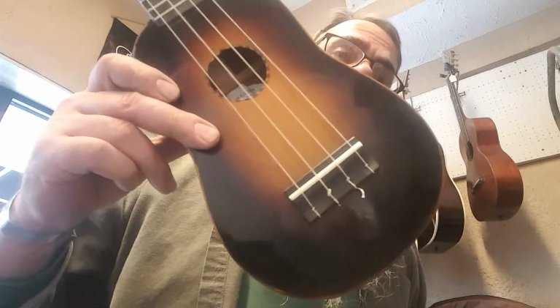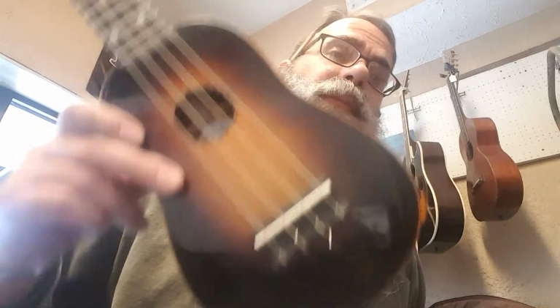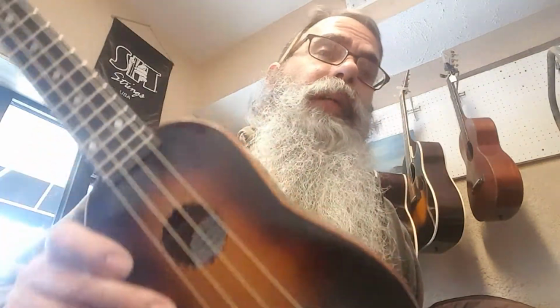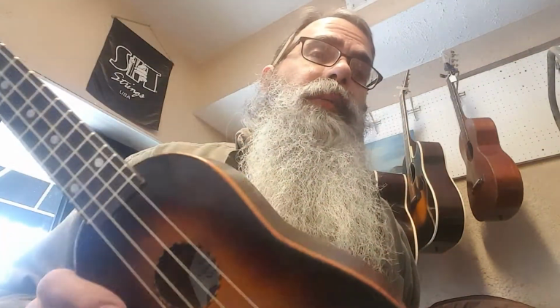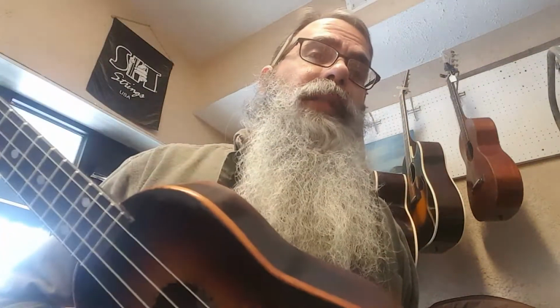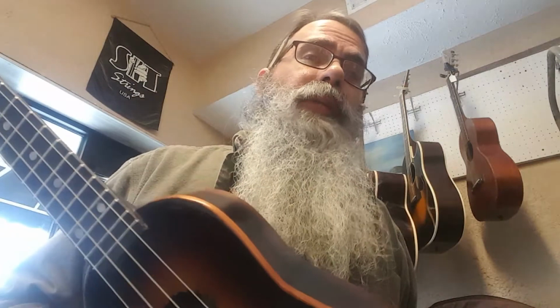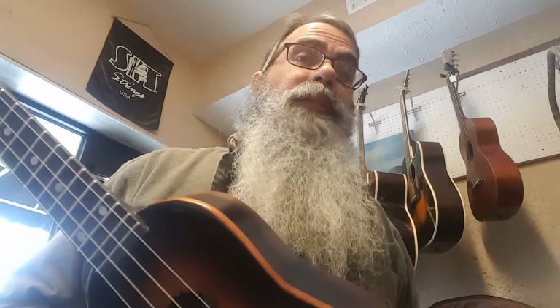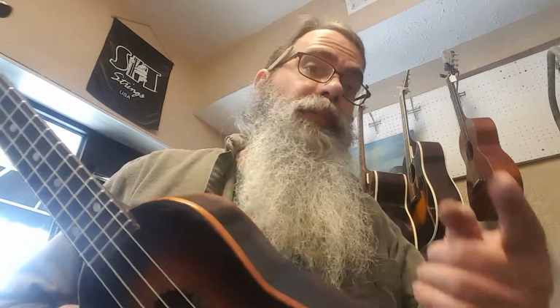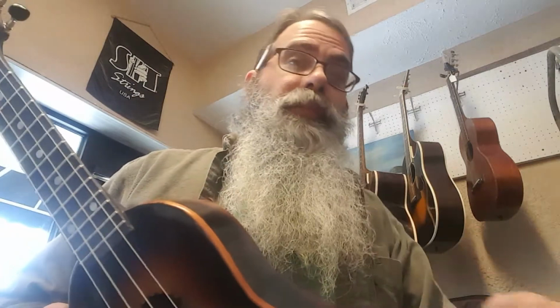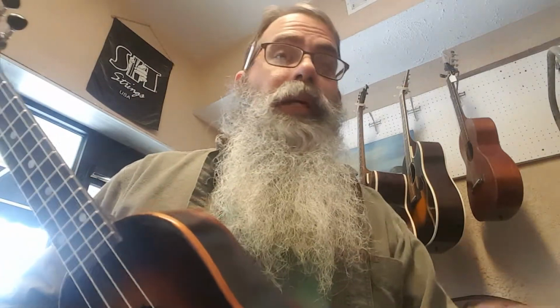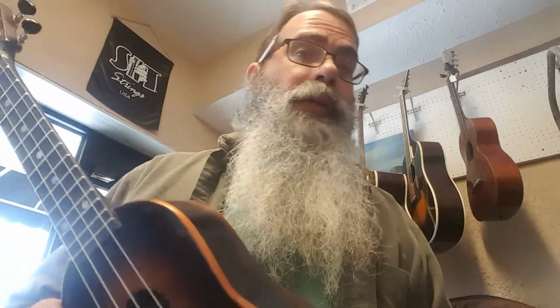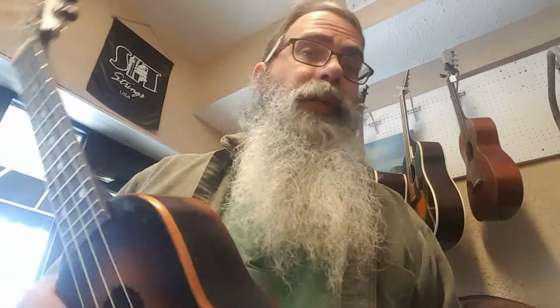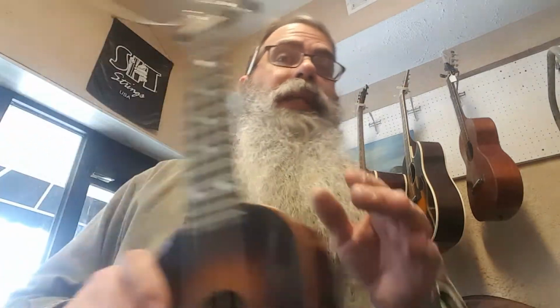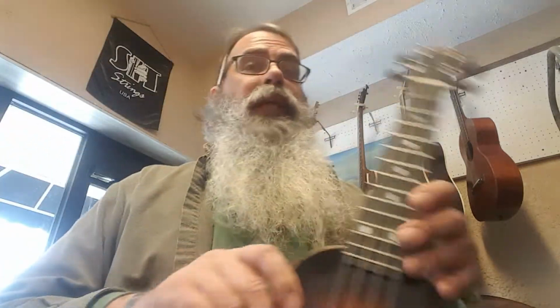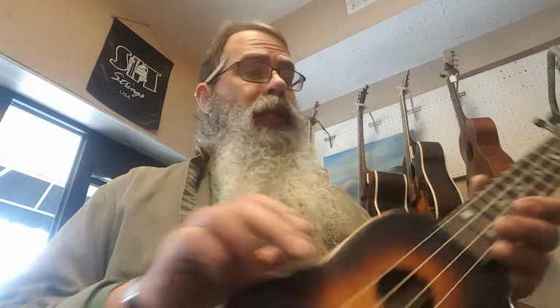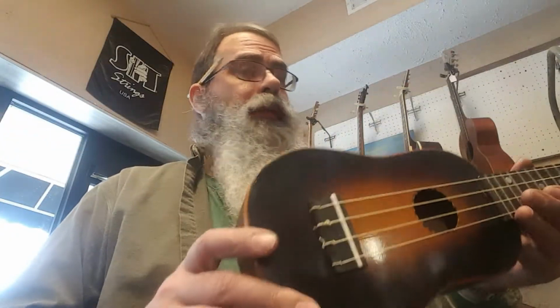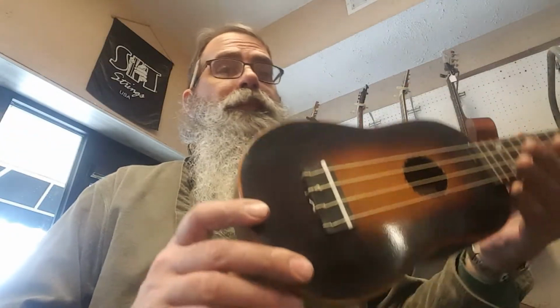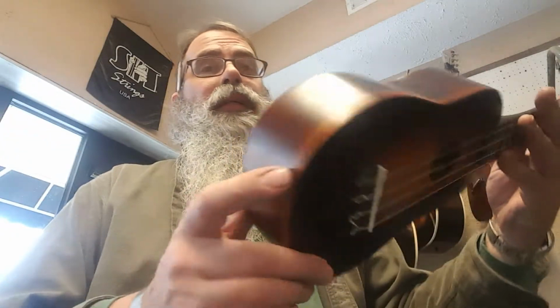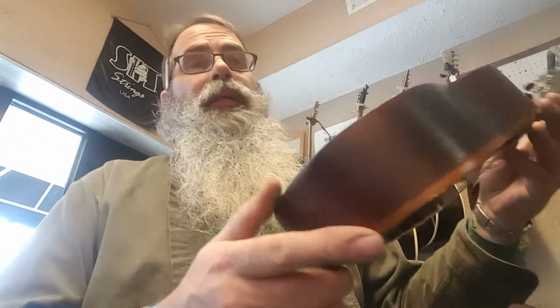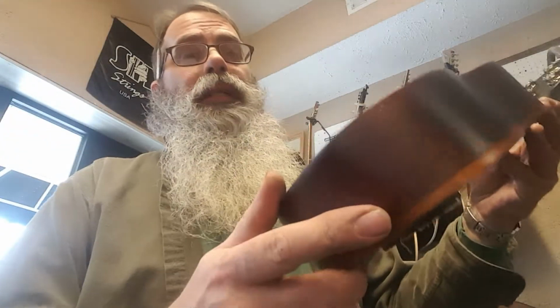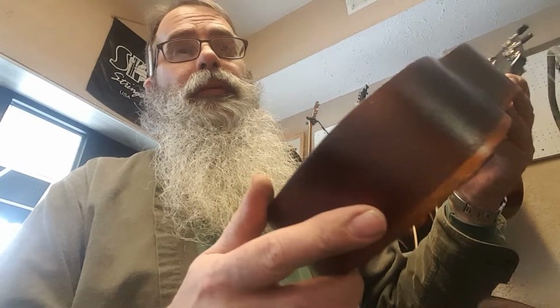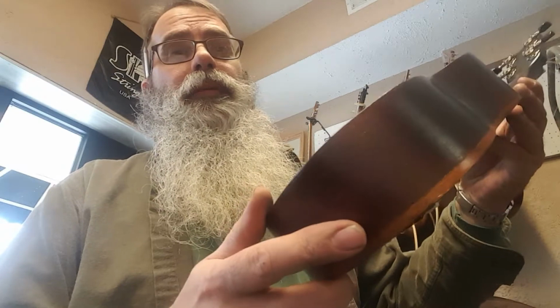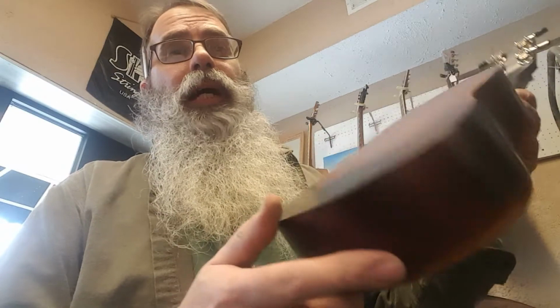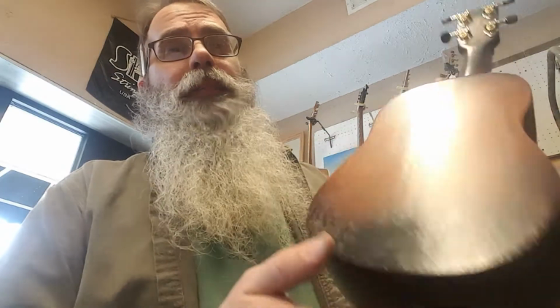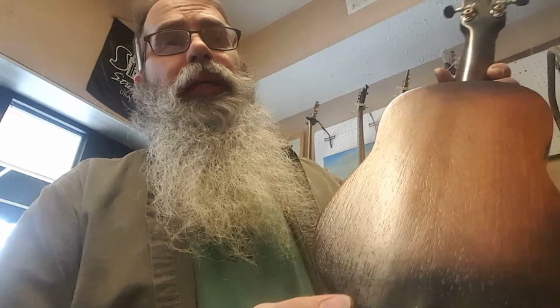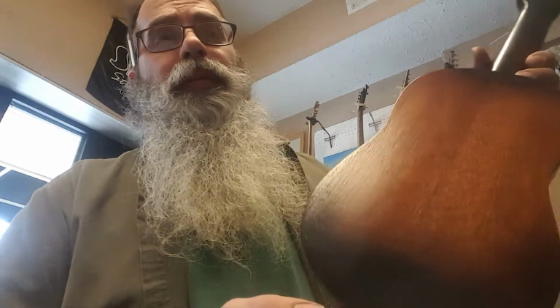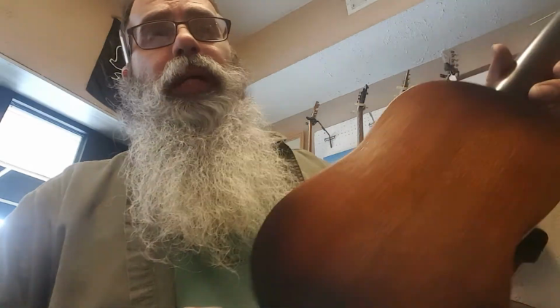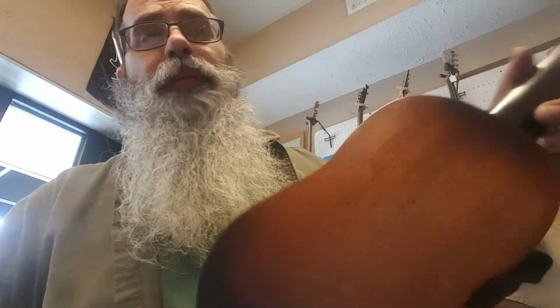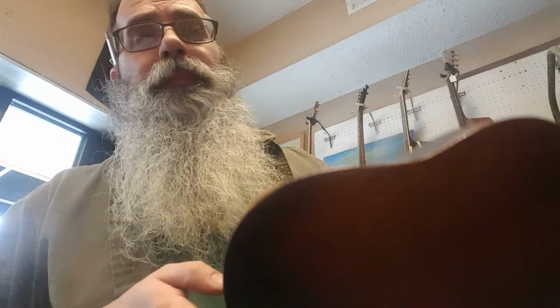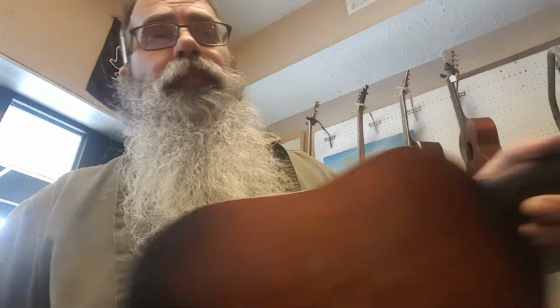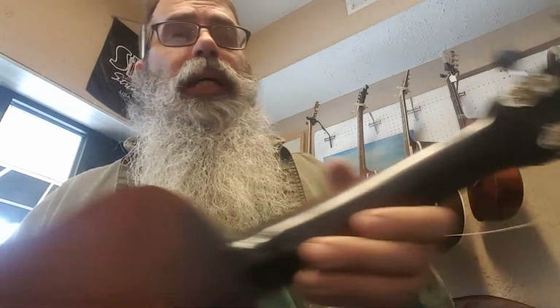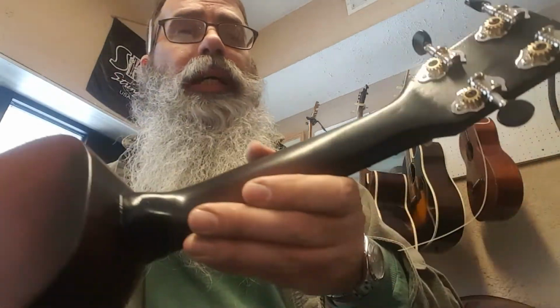Turning lemons into lemonade — which I don't know how you feel, but I think lemonade's tasty. It's a mahogany back, mahogany rim, mahogany neck.